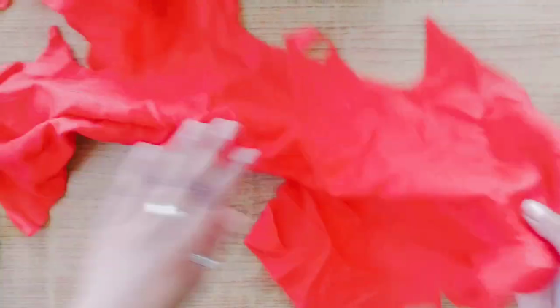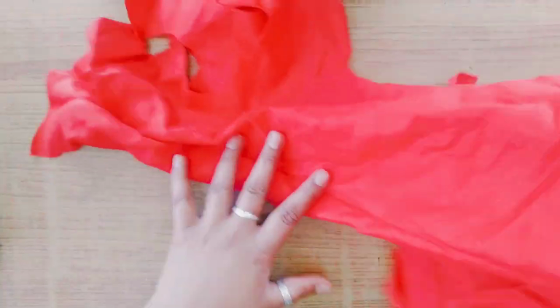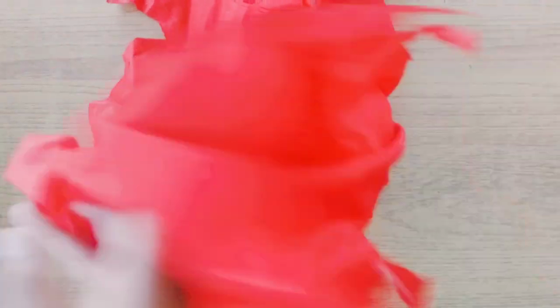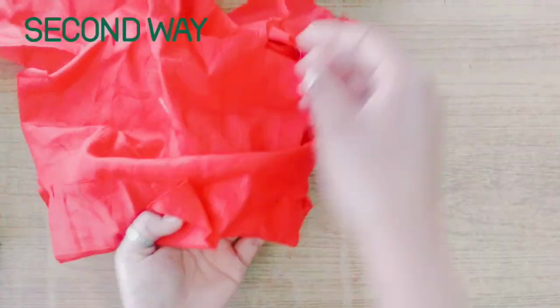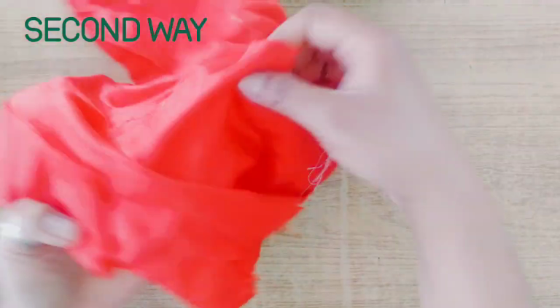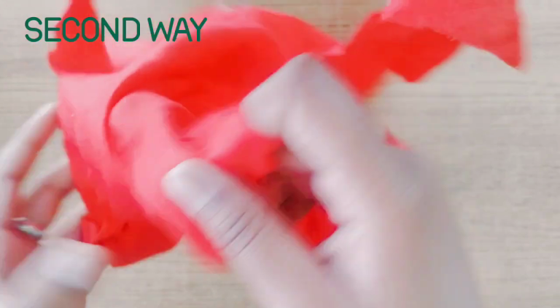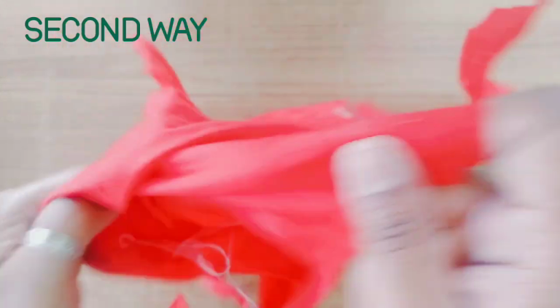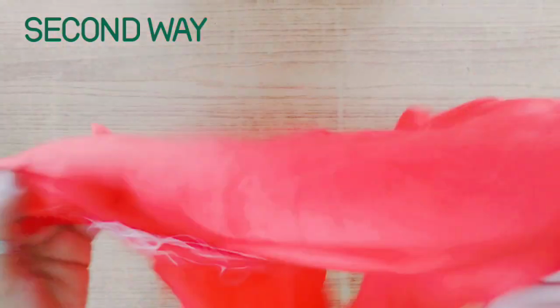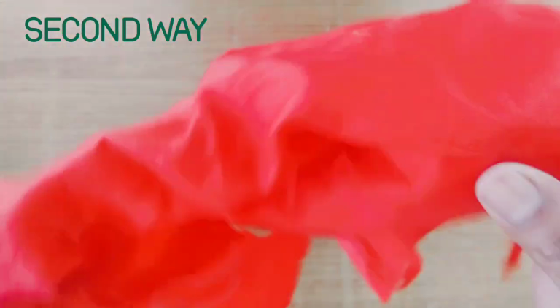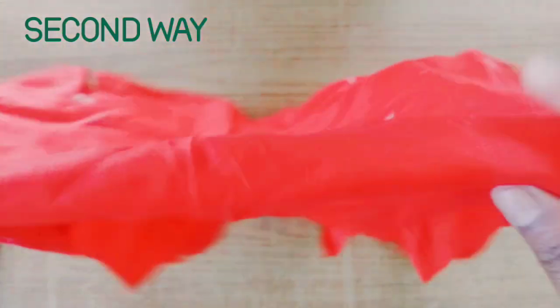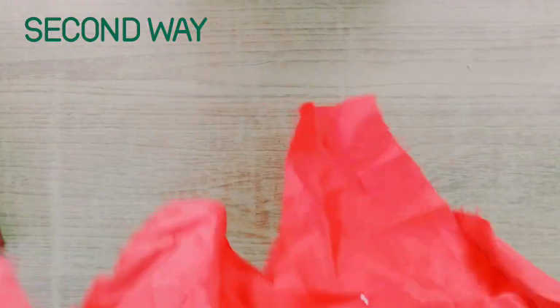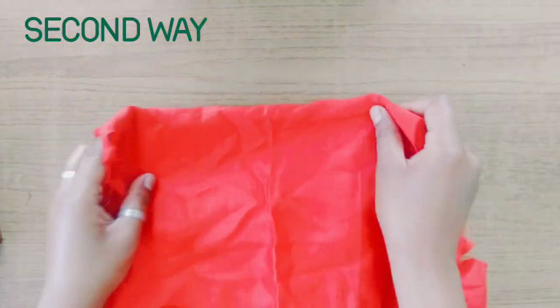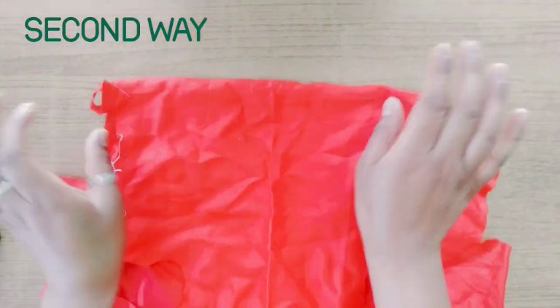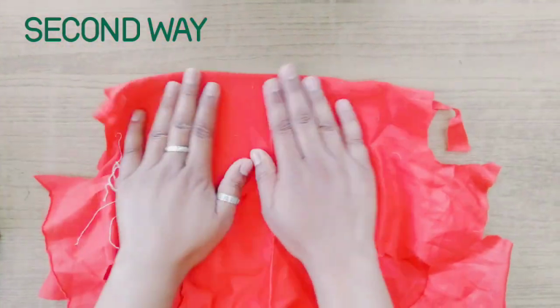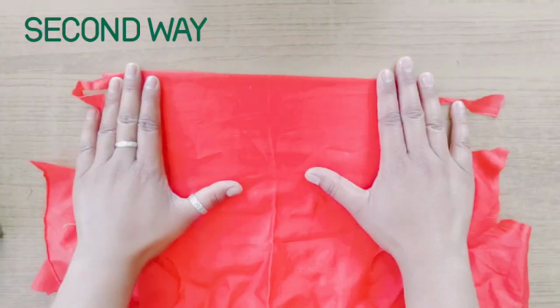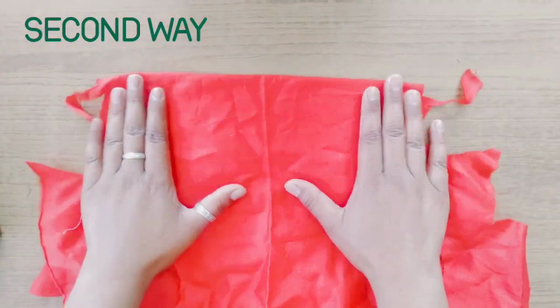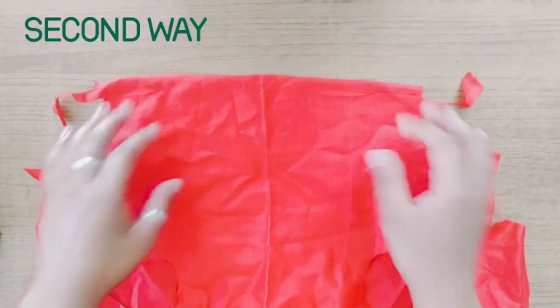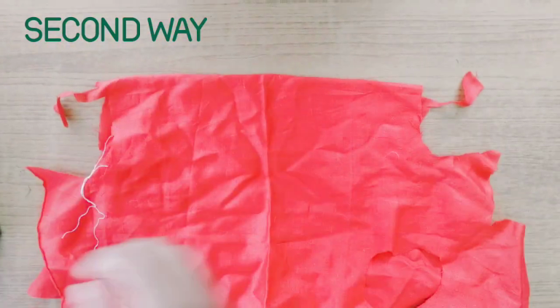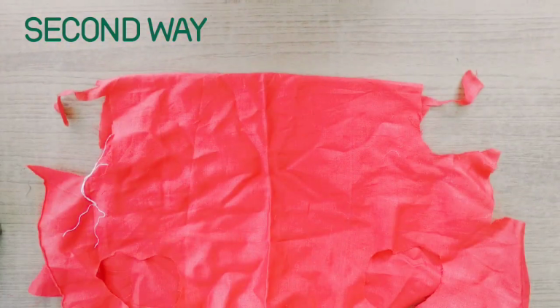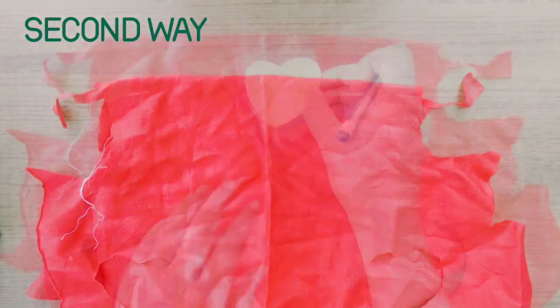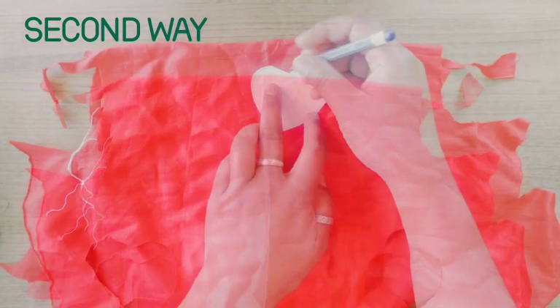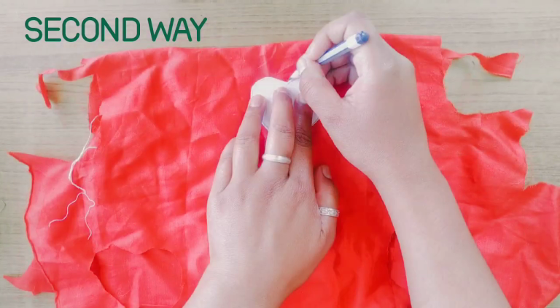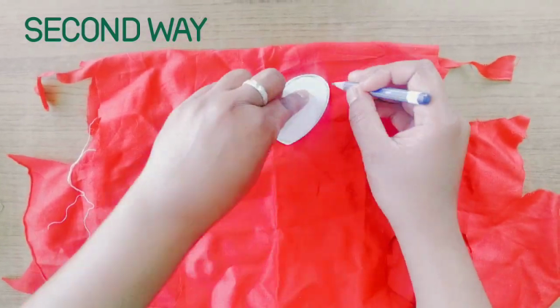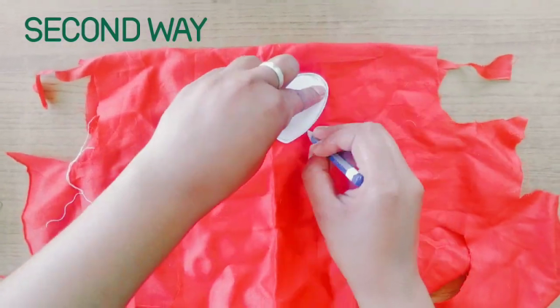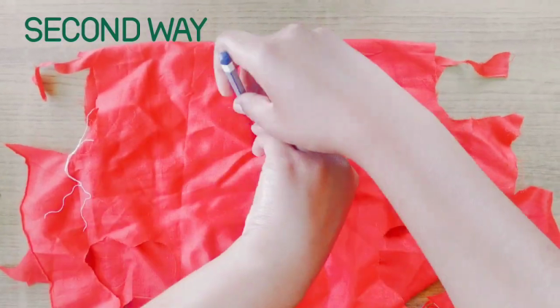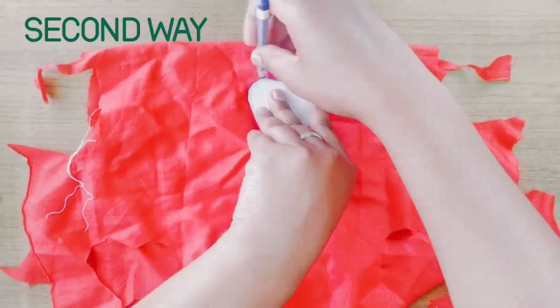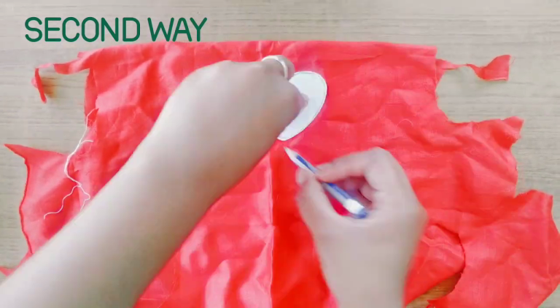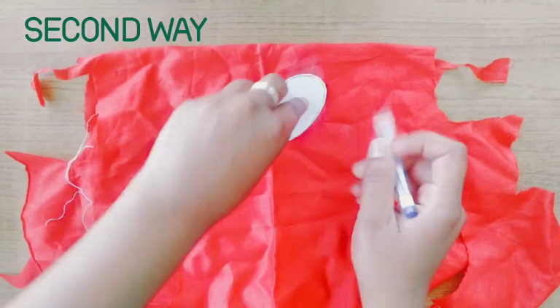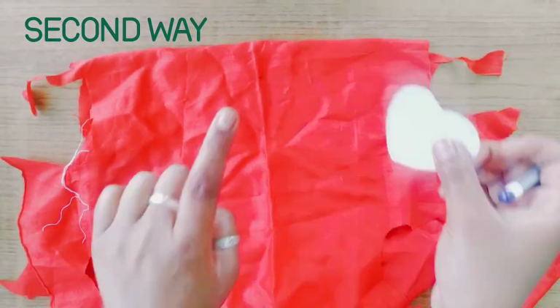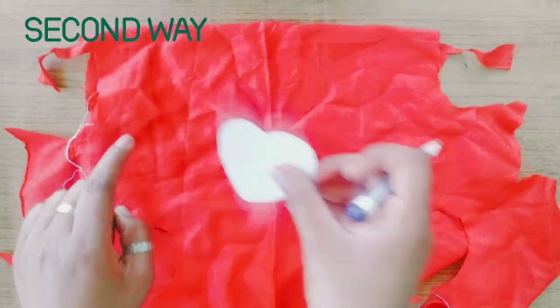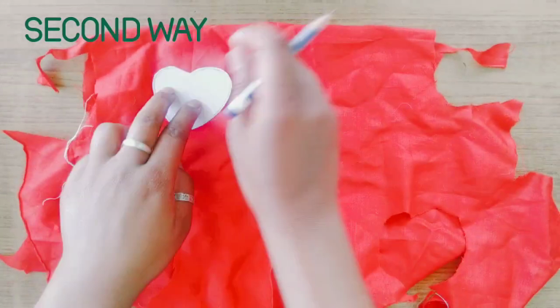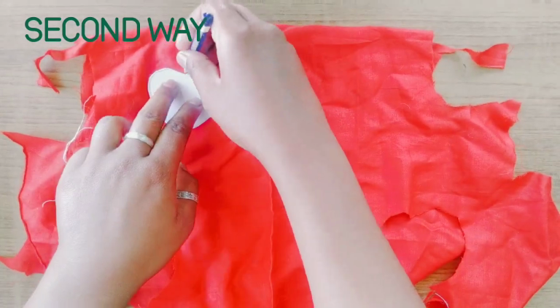If you are not good at art and craft, then follow this step — it is too easy. Just draw a sharp heart shape face of Tata.